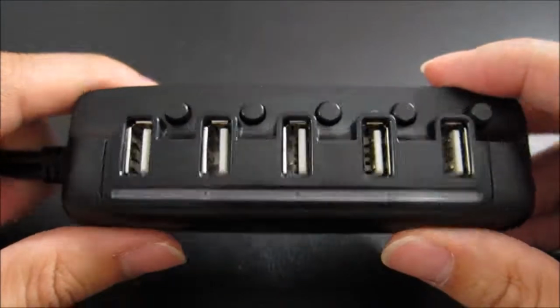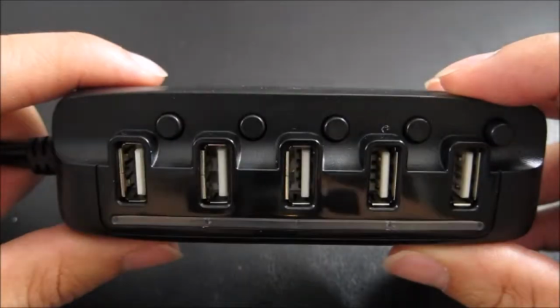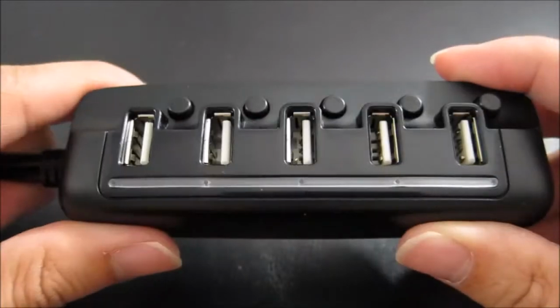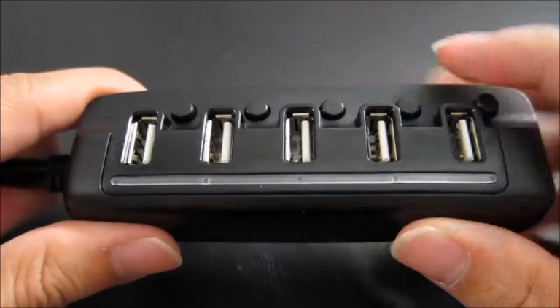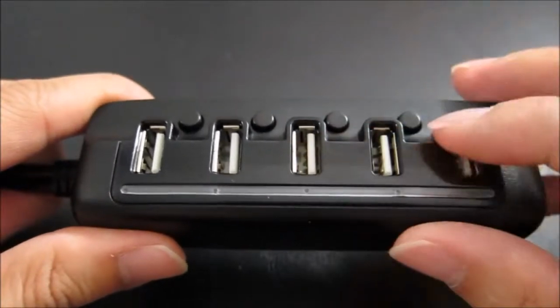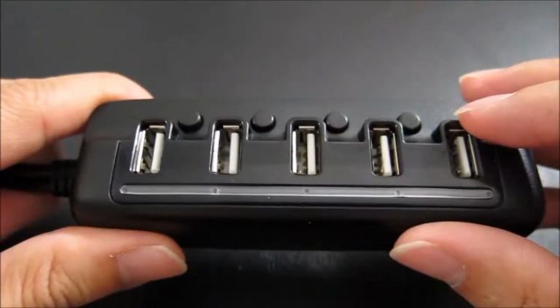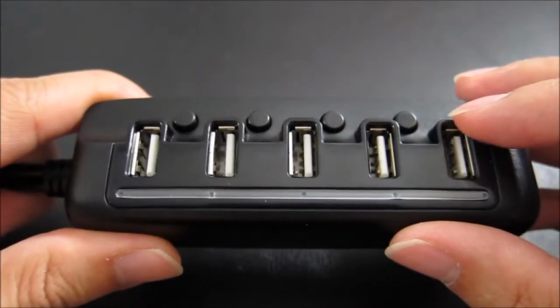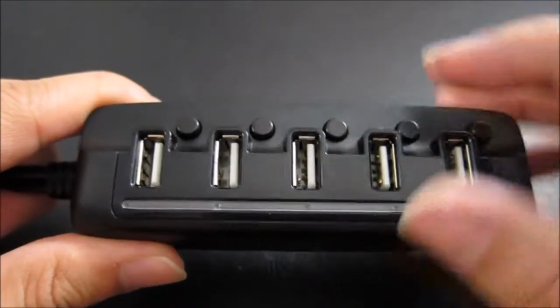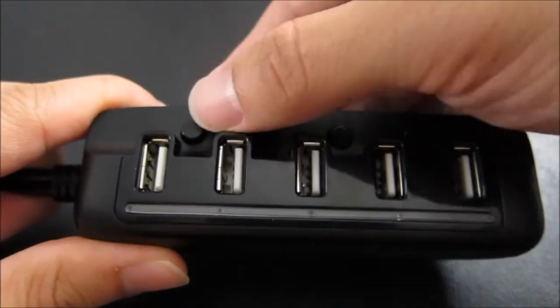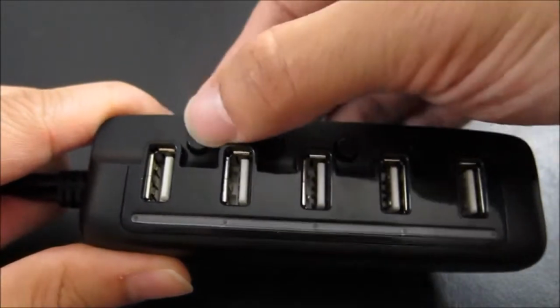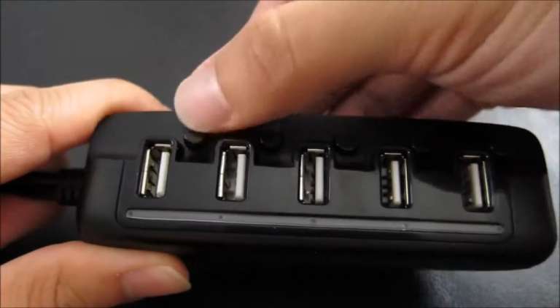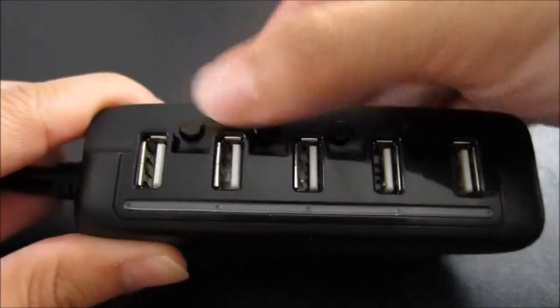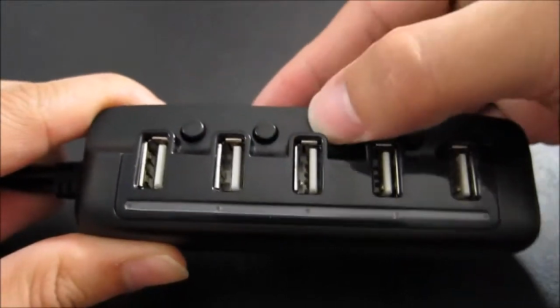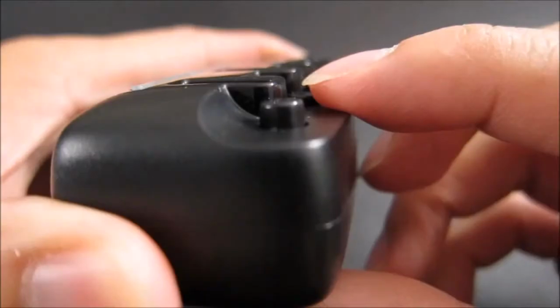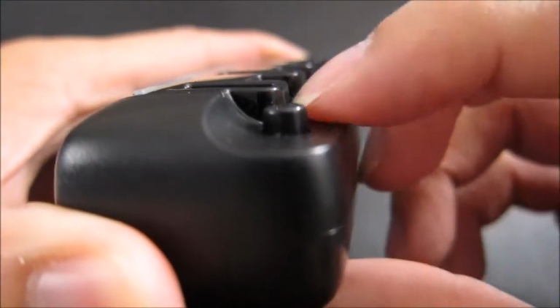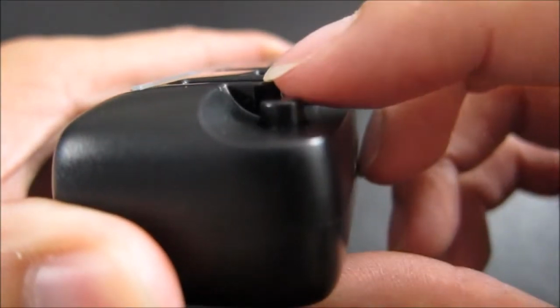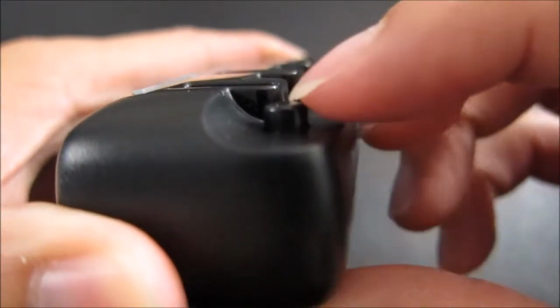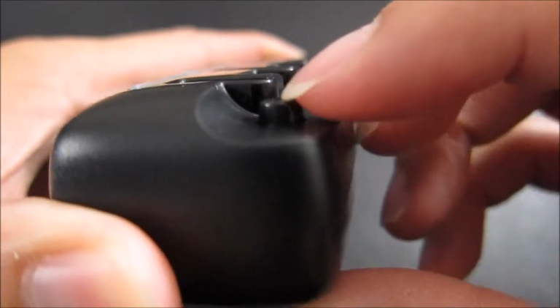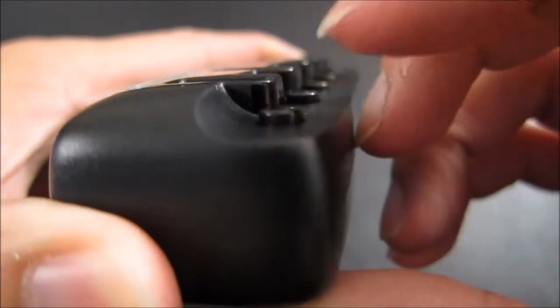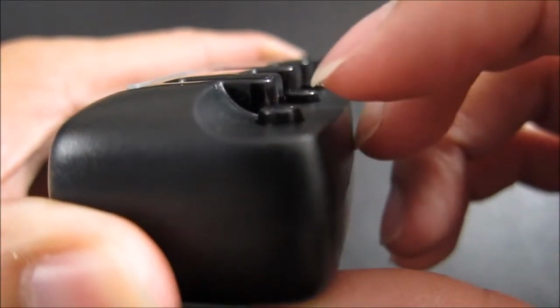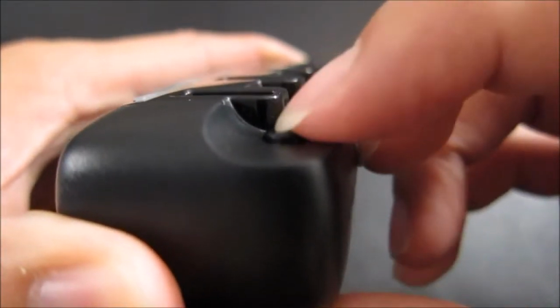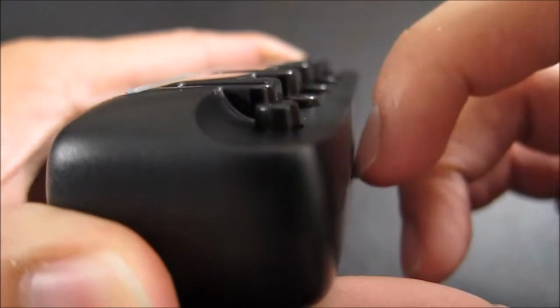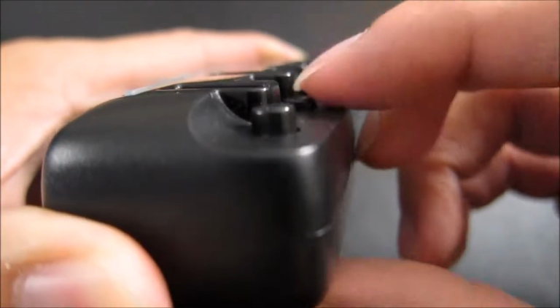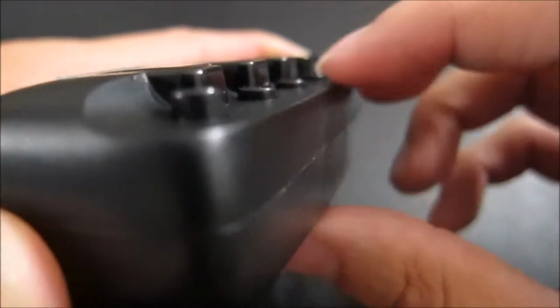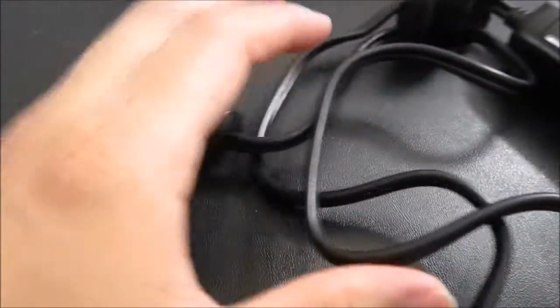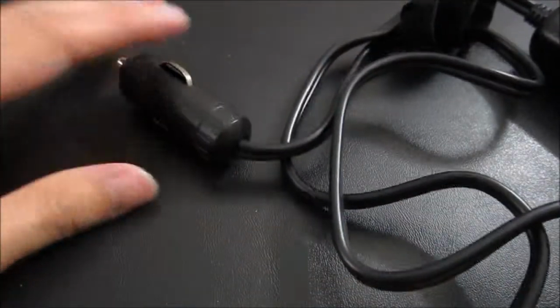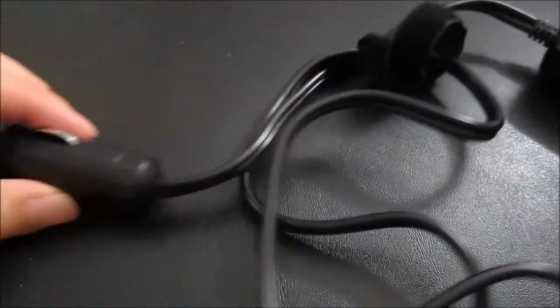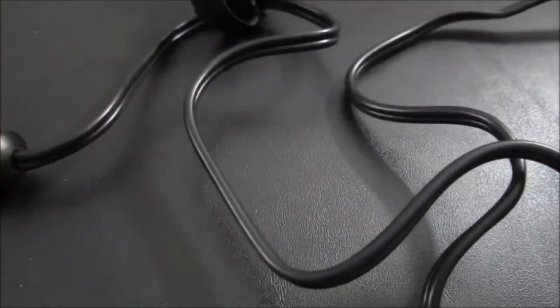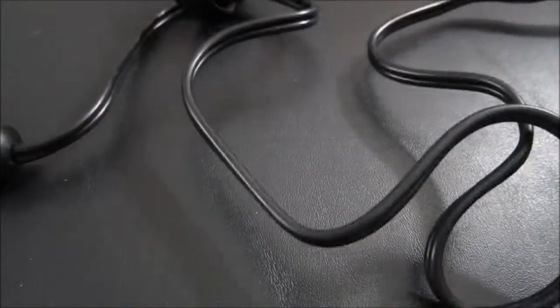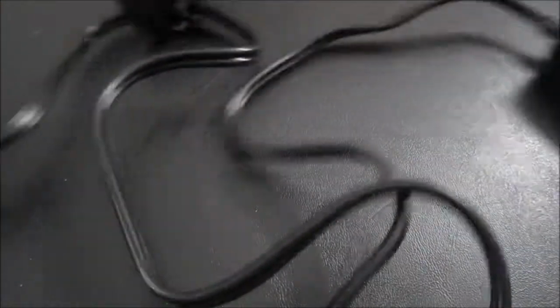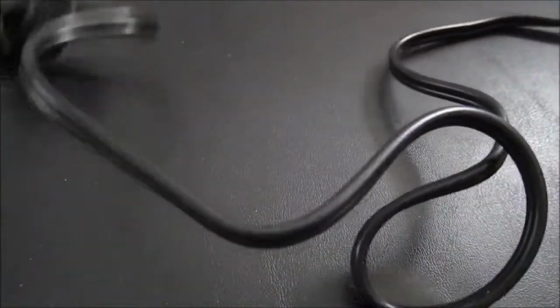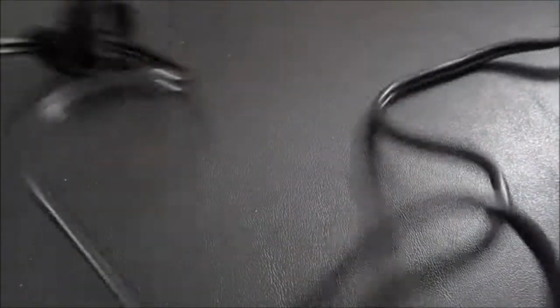You have the charging unit itself with five different USB ports, each with their own individual on/off switch. The switches toggle — you can push them down and they'll turn on or off. The cable itself is three feet long, so that gives you a little bit of length.